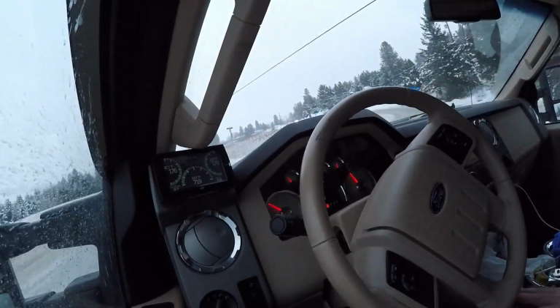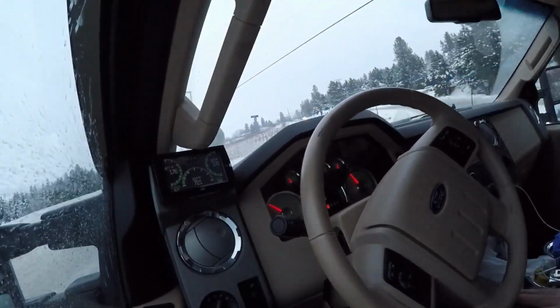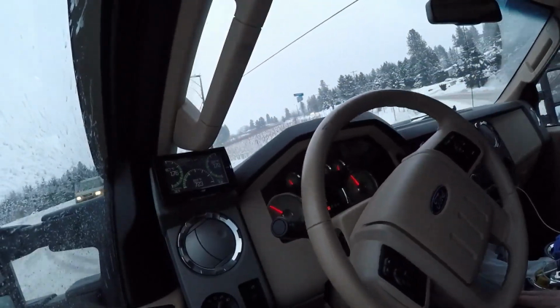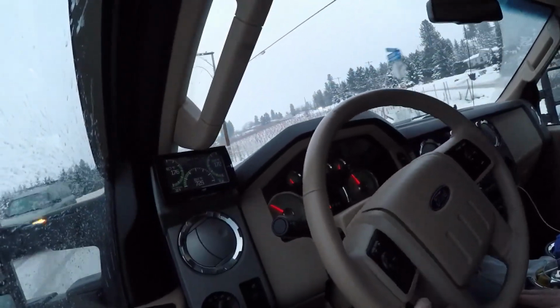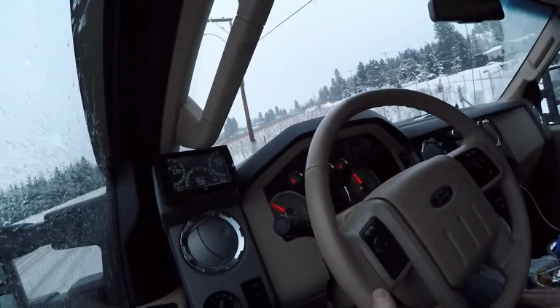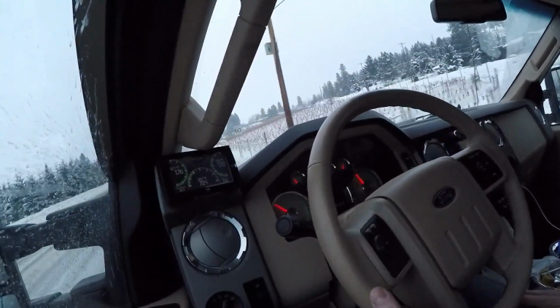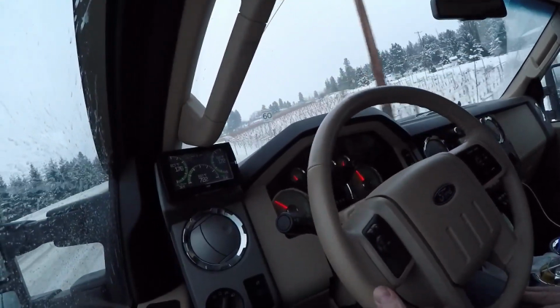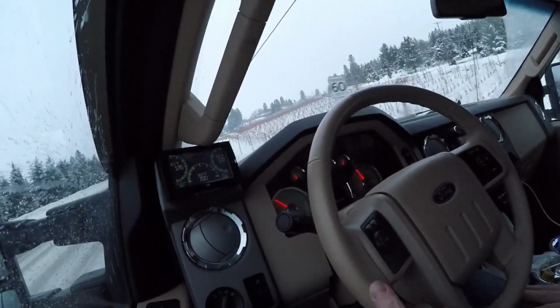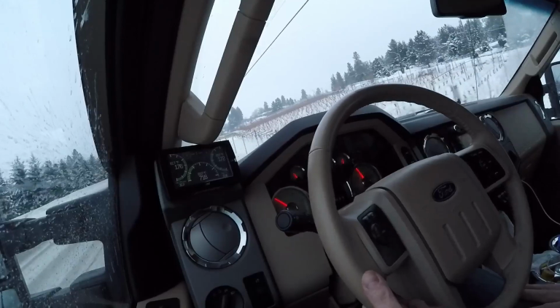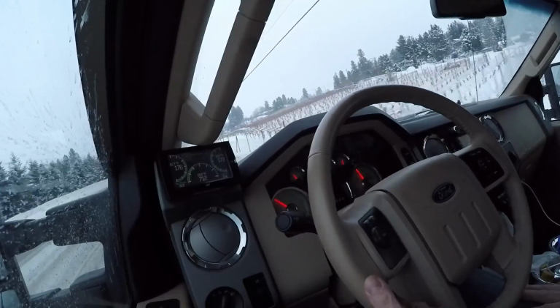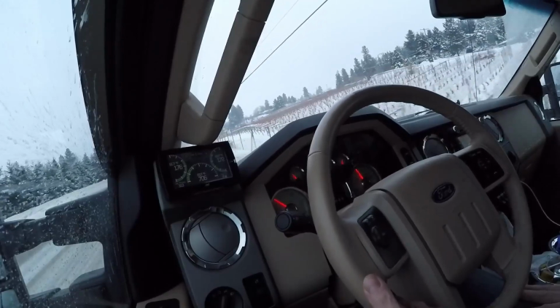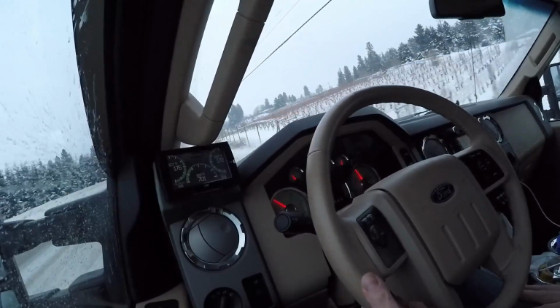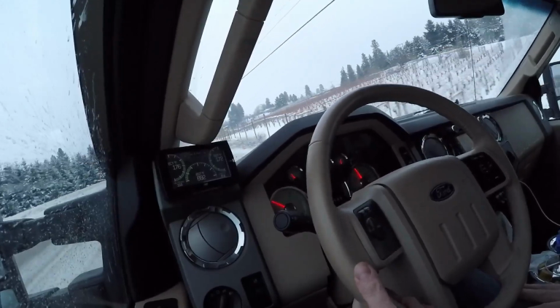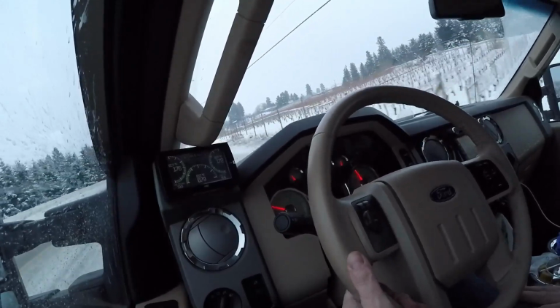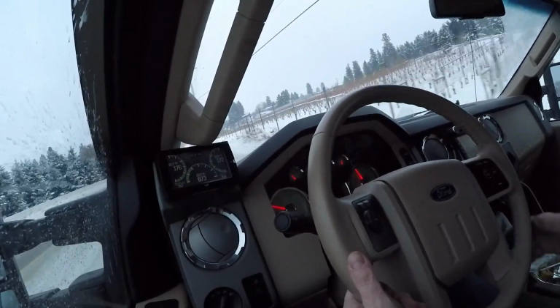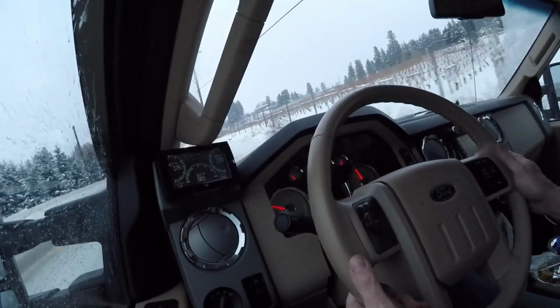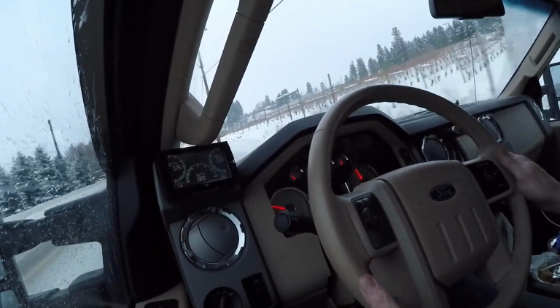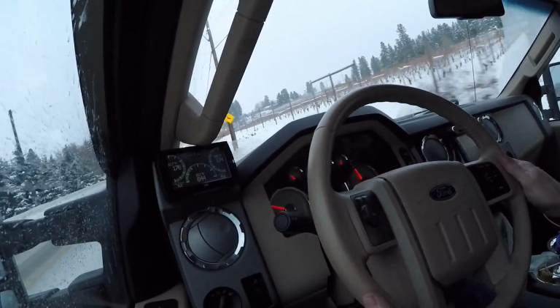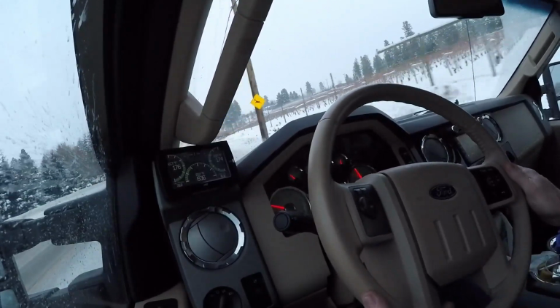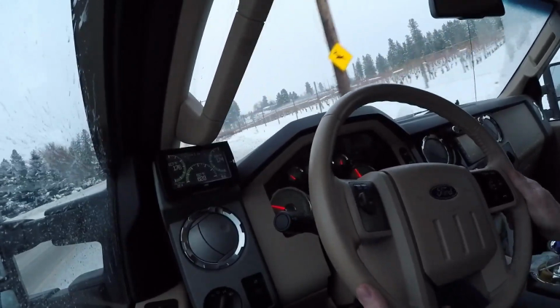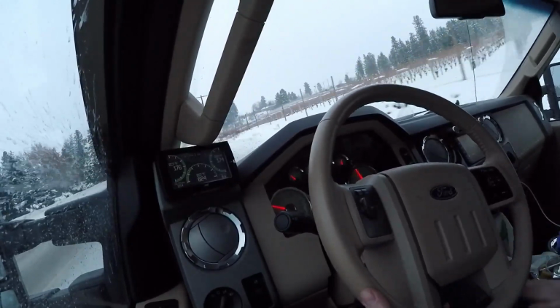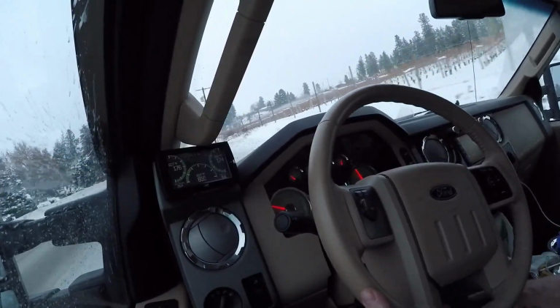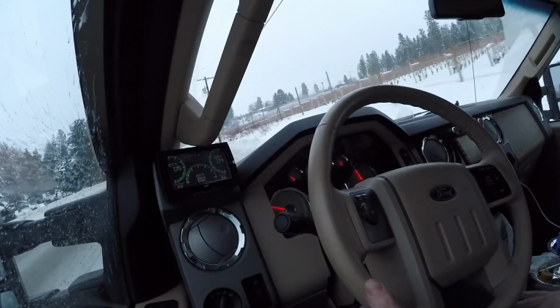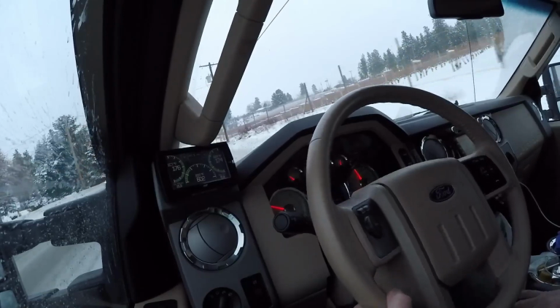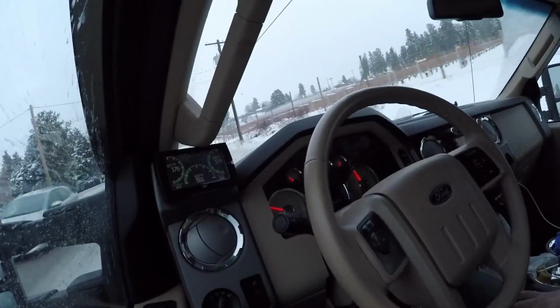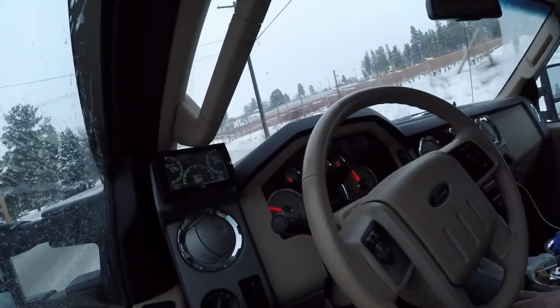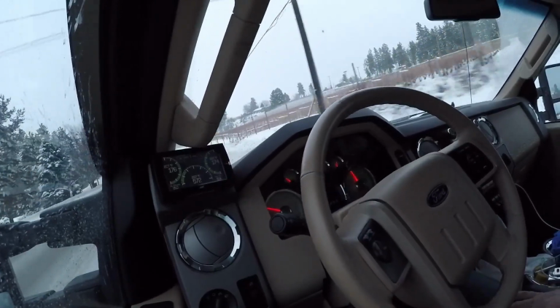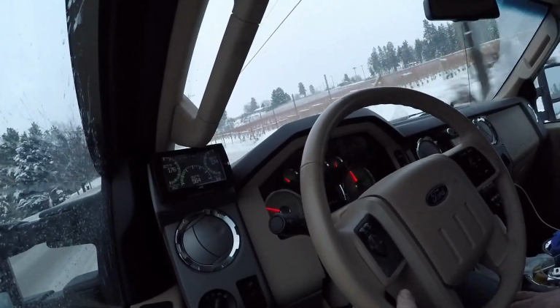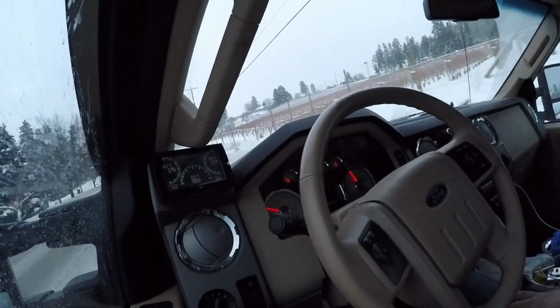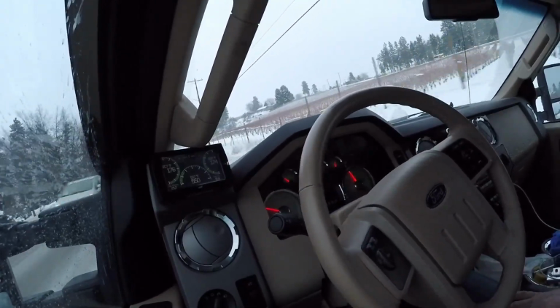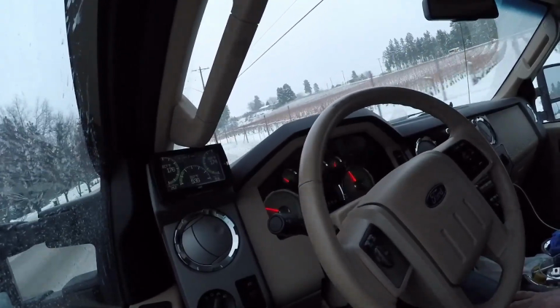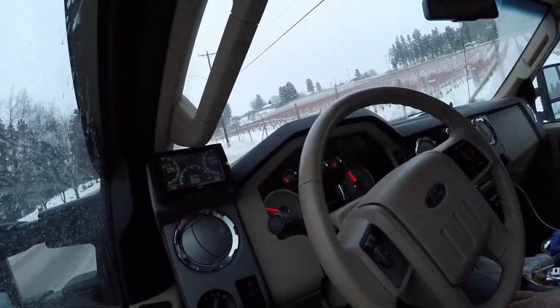Very quiet, relatively speaking. And that's fifth — about 1,200 RPM and it shifts into fifth.